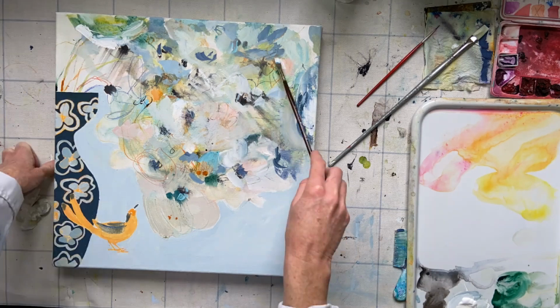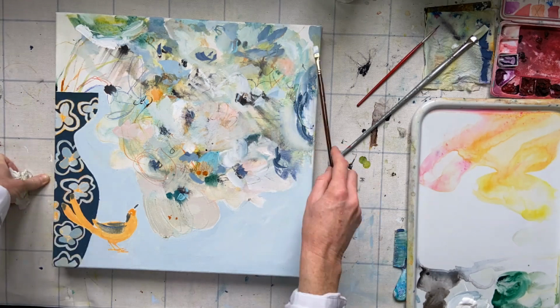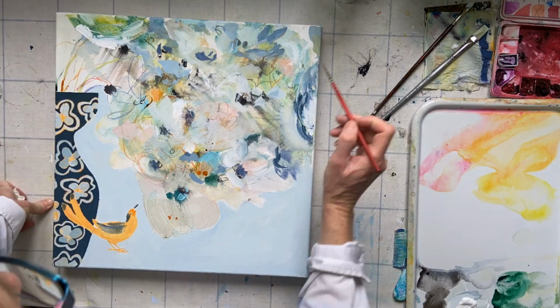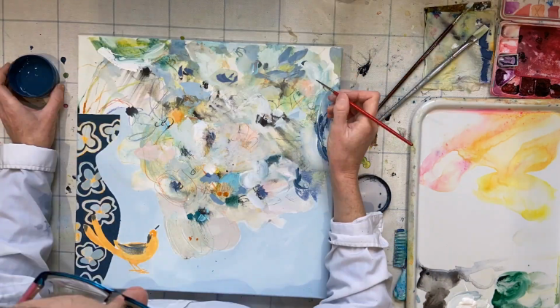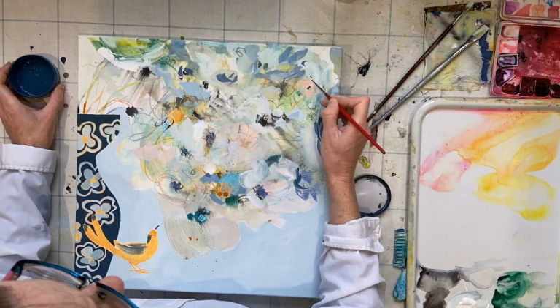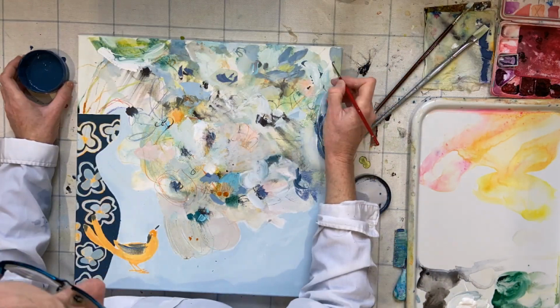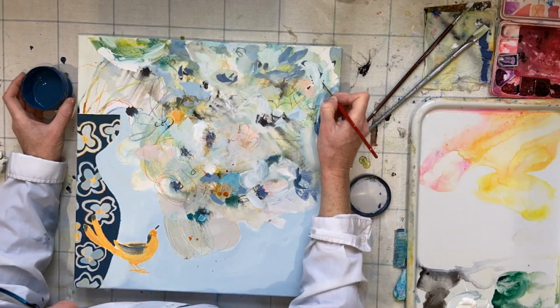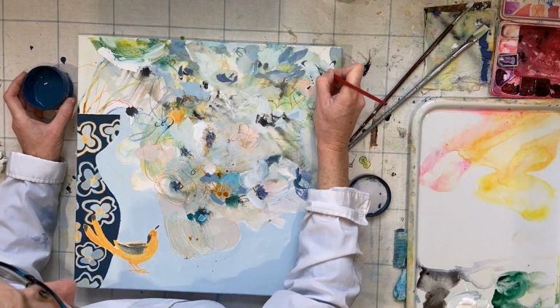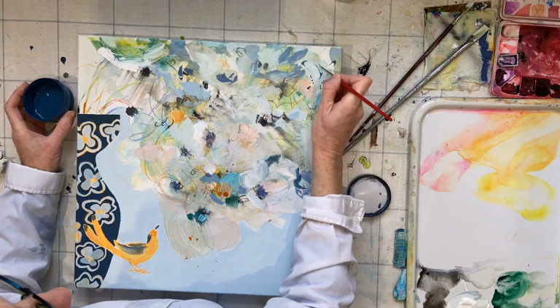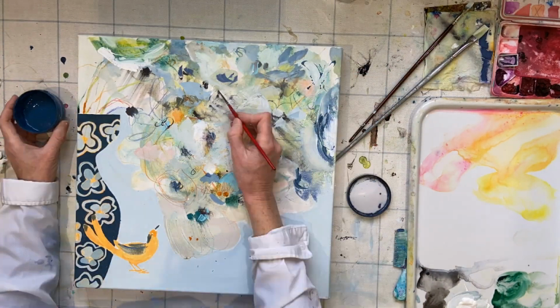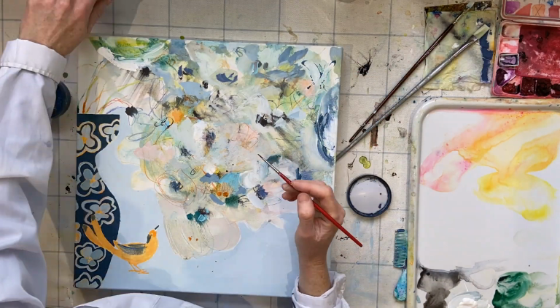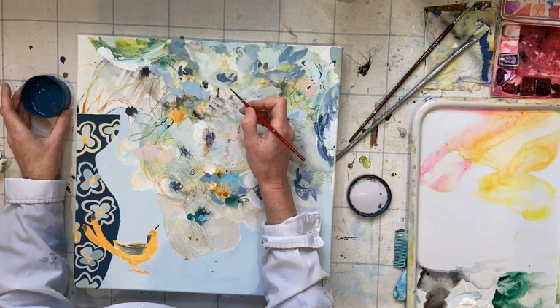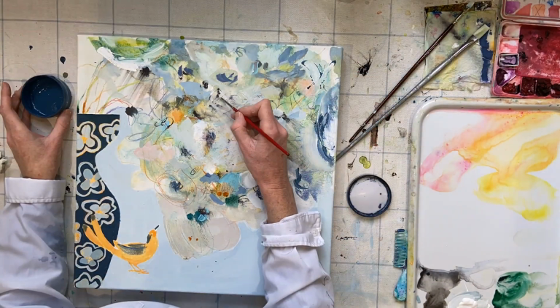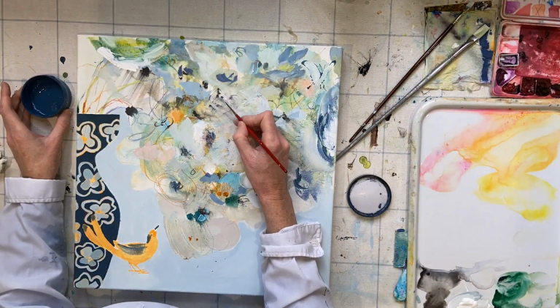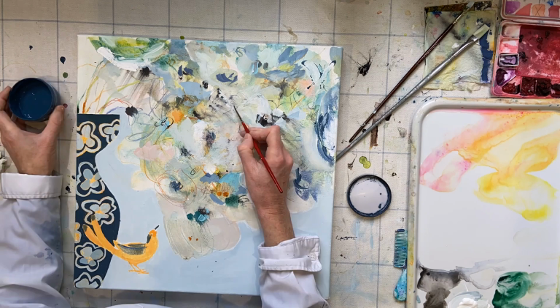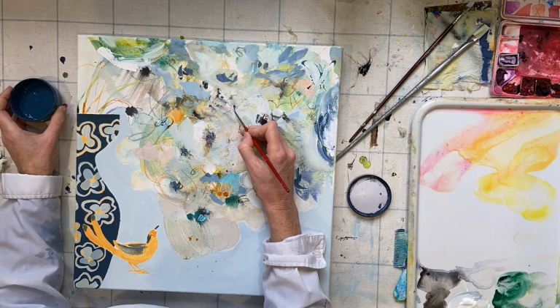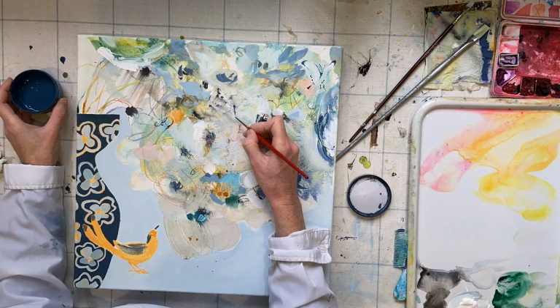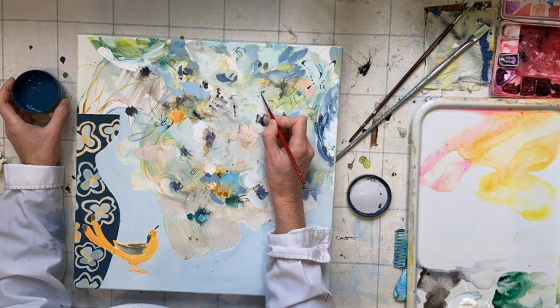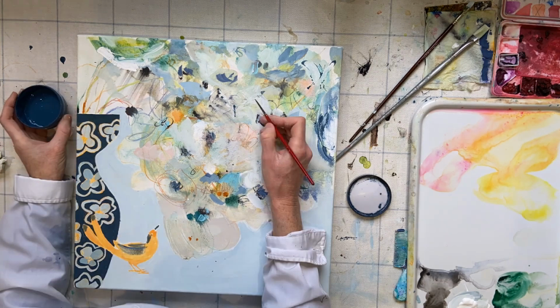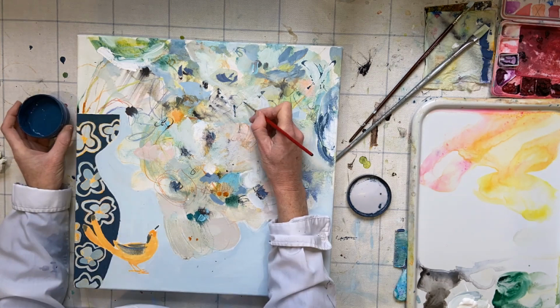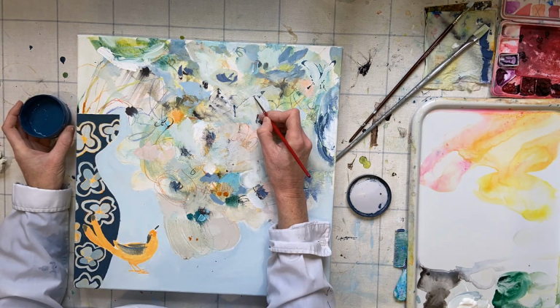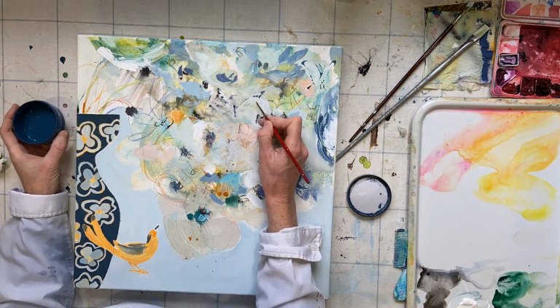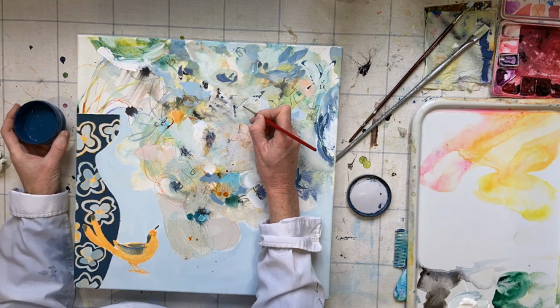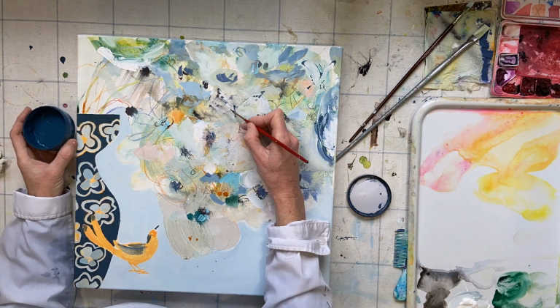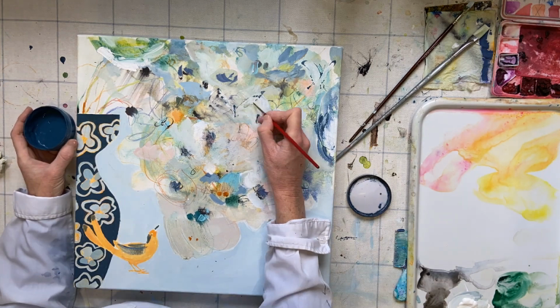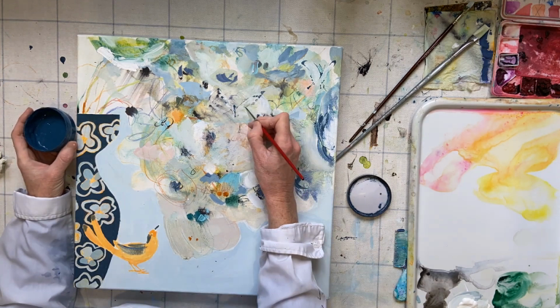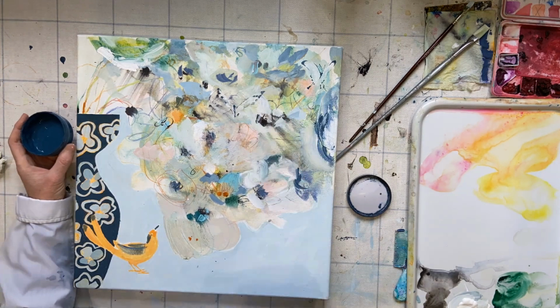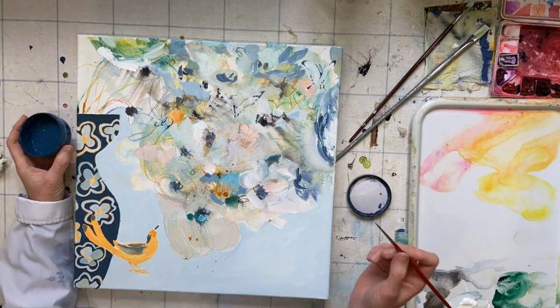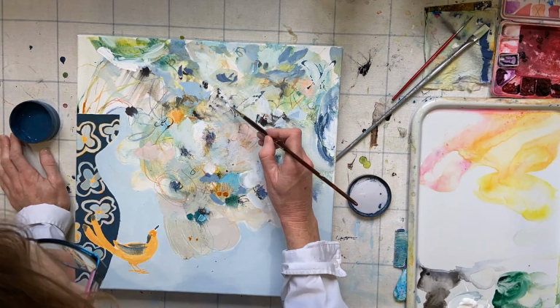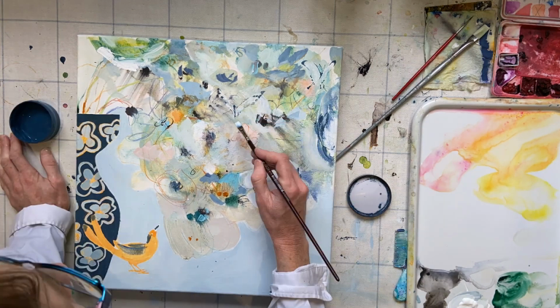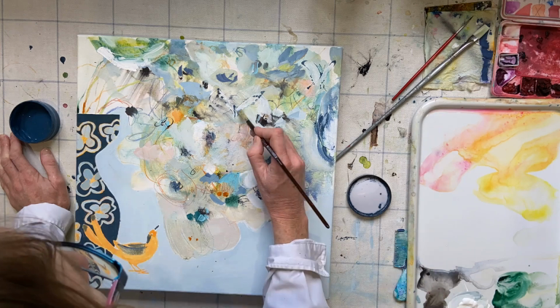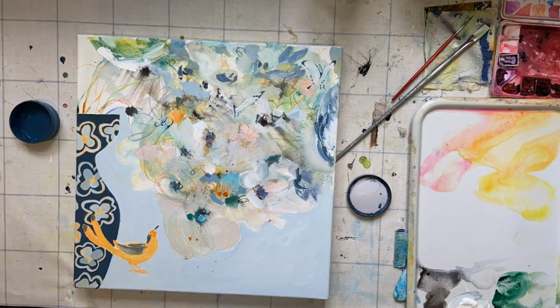Drawing and what I think of as anti-drawing, where you draw the subject but then you draw something that's not the subject — it's very much about mark making as well as painting.